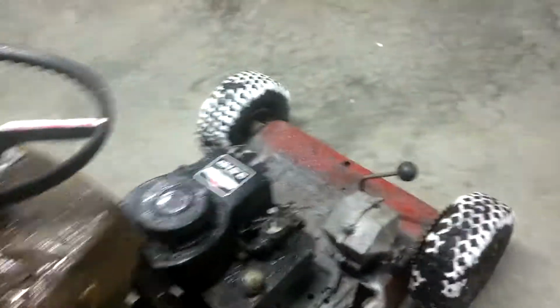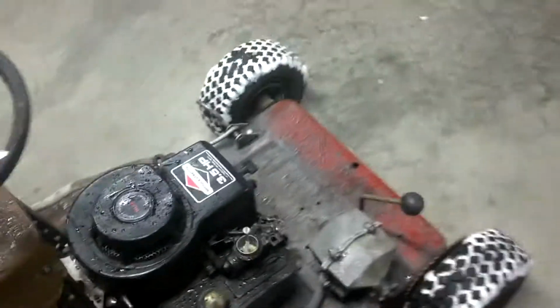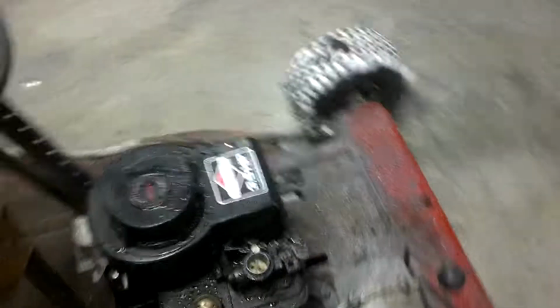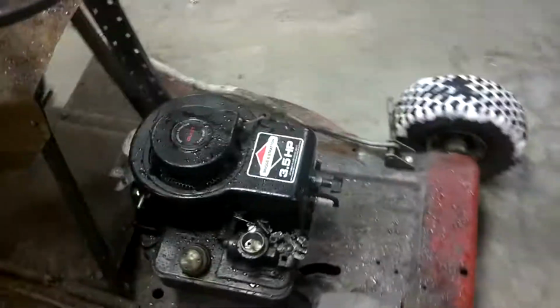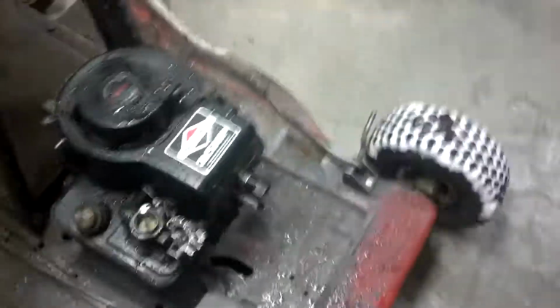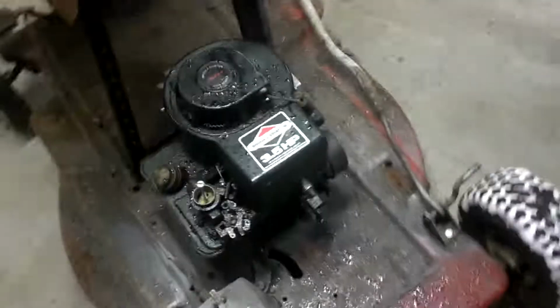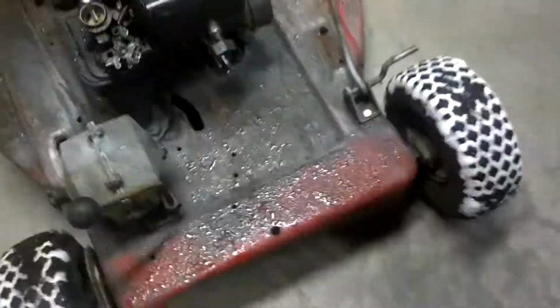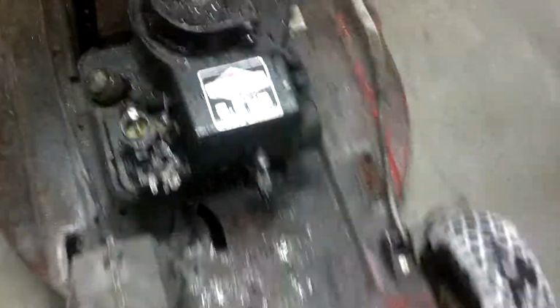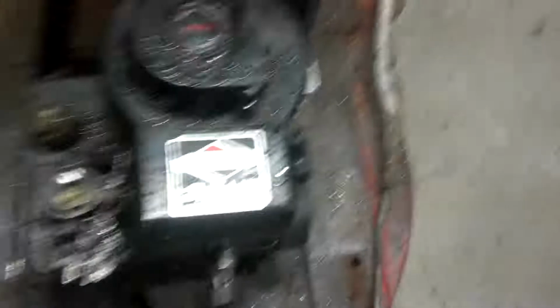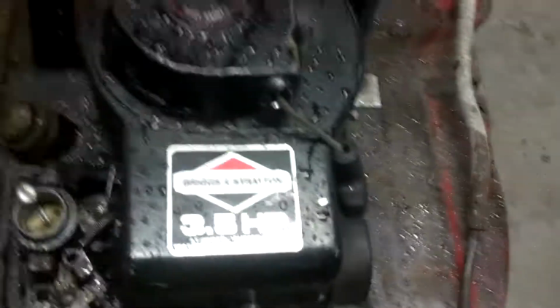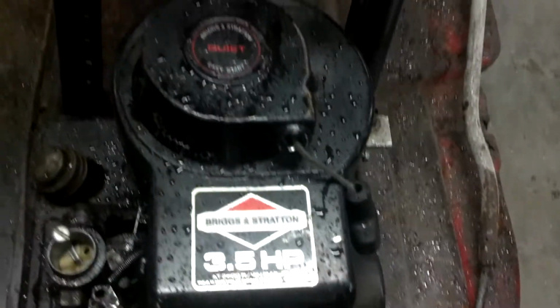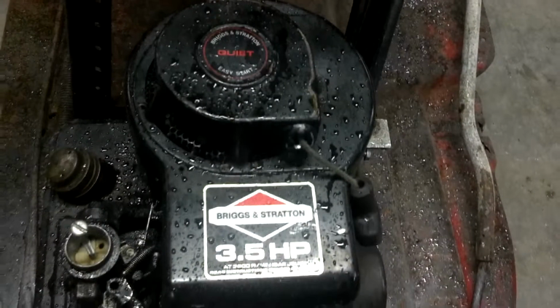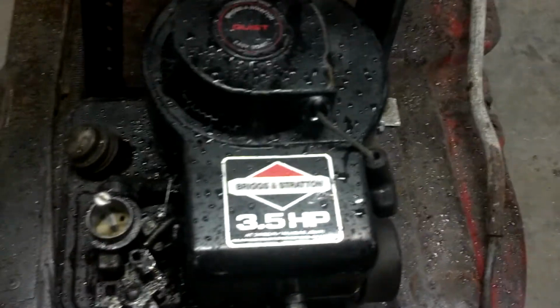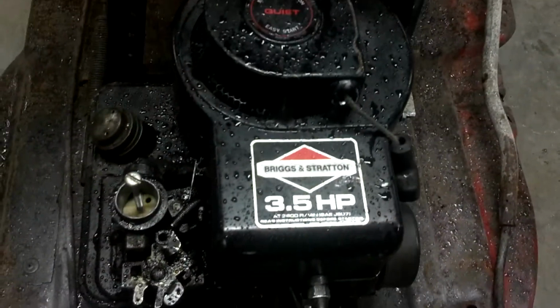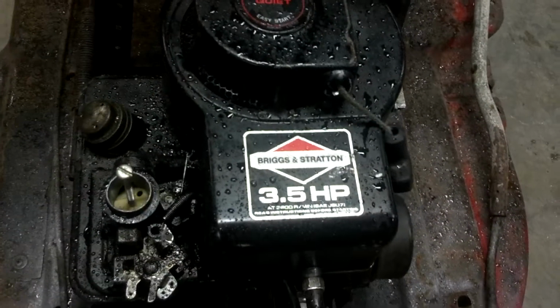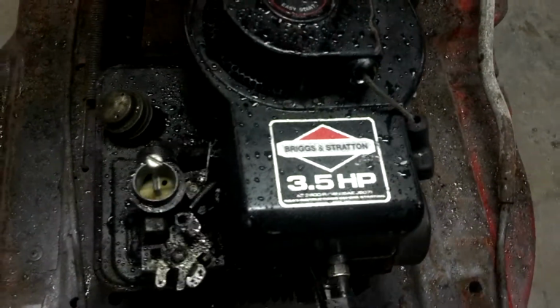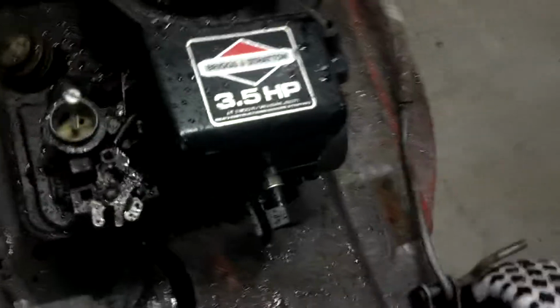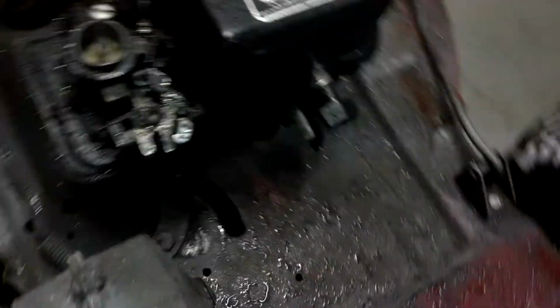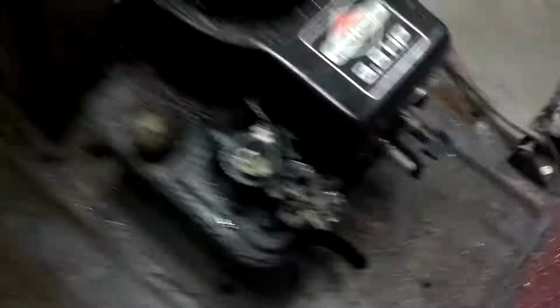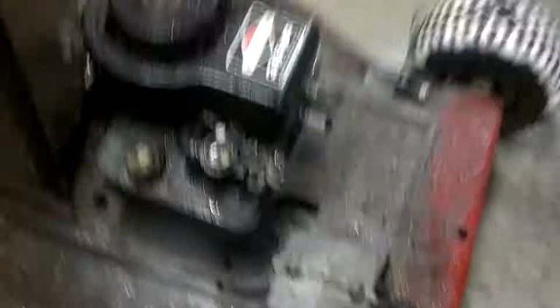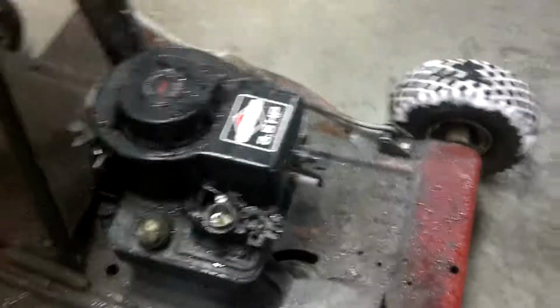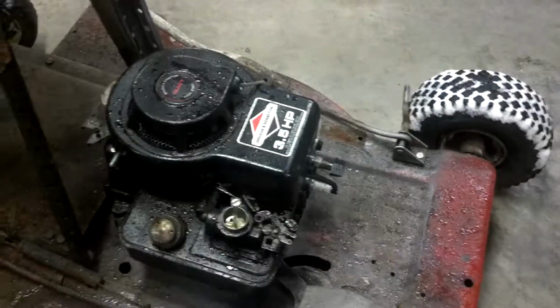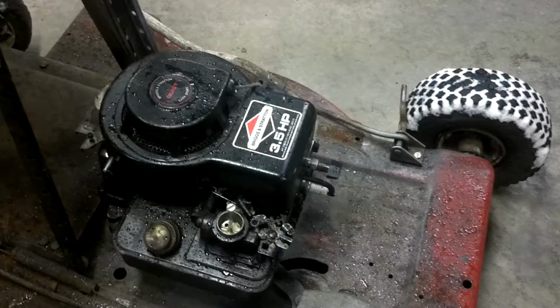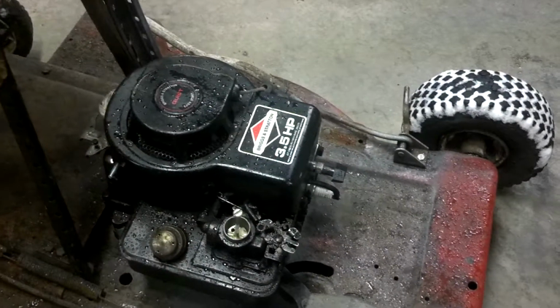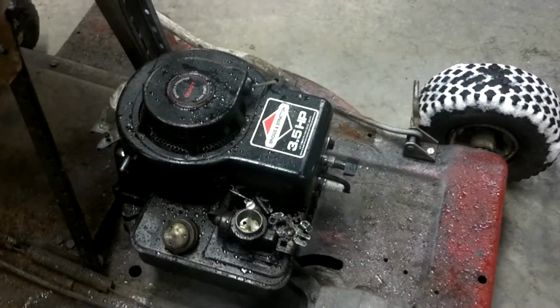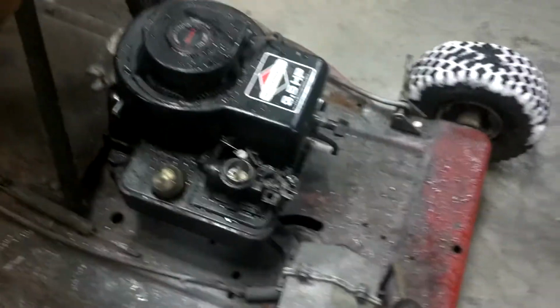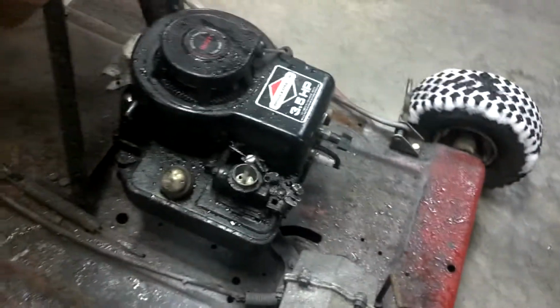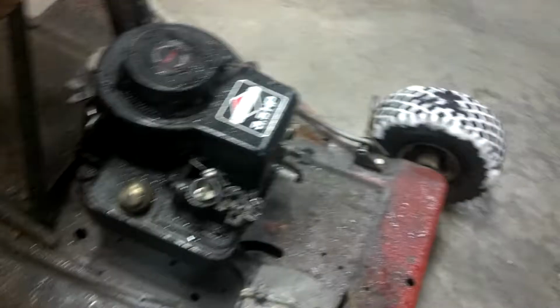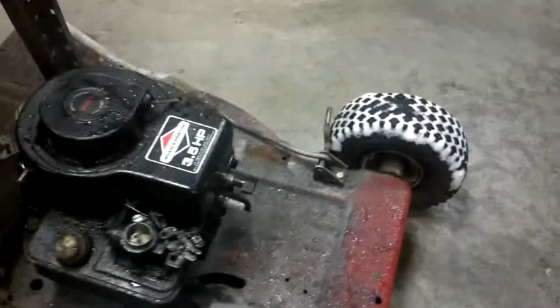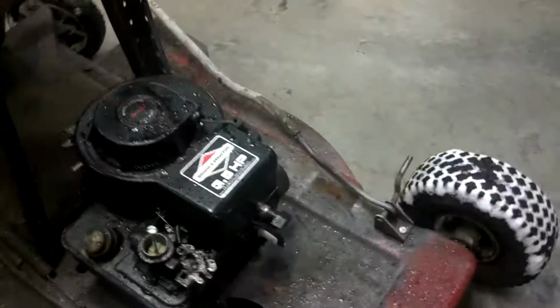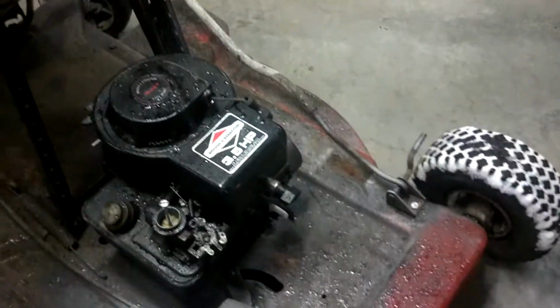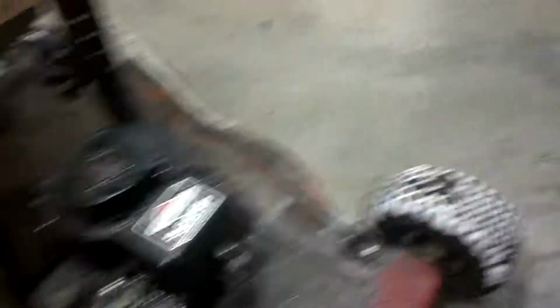You might remember this engine from an earlier video — trash-found lawn mower, 3.5 horsepower. This had a 5, but this is all I had and it runs, so it's all good.